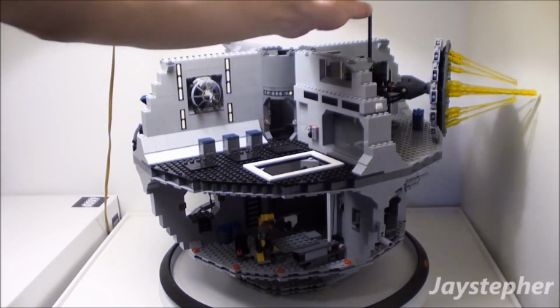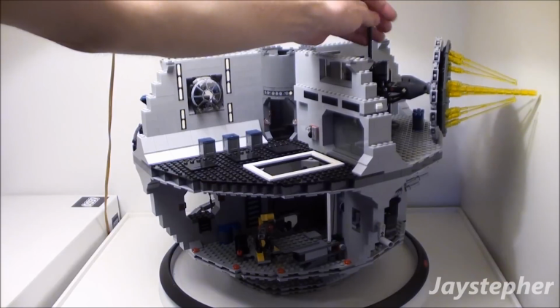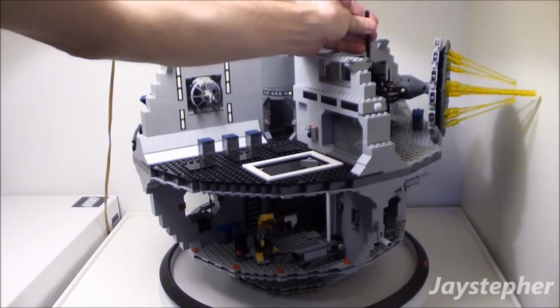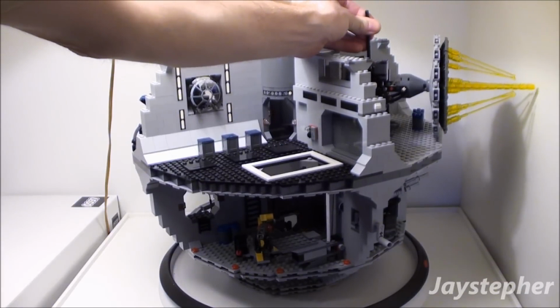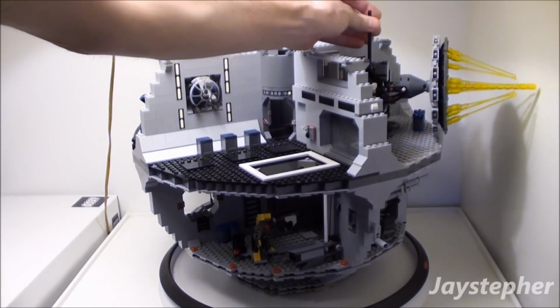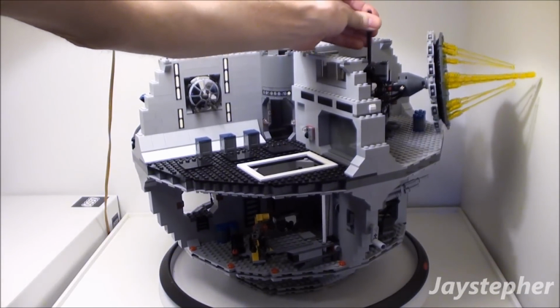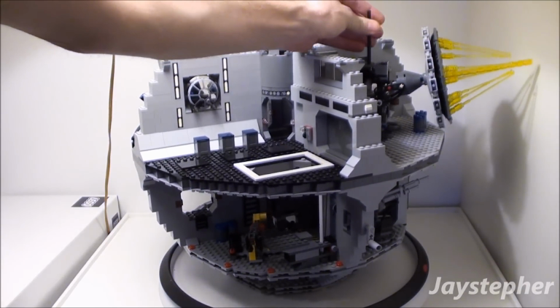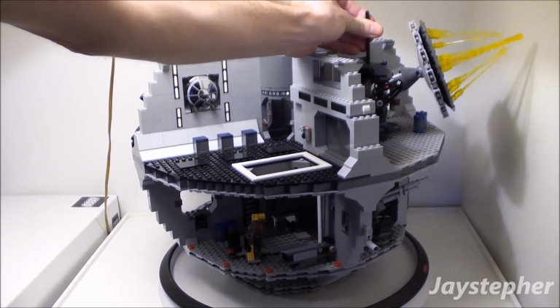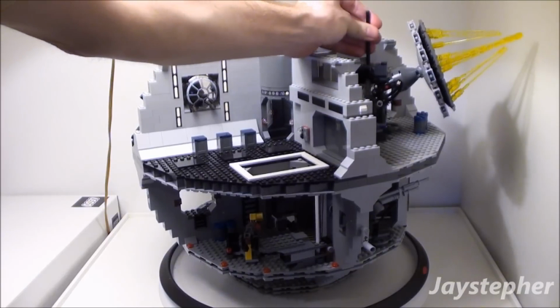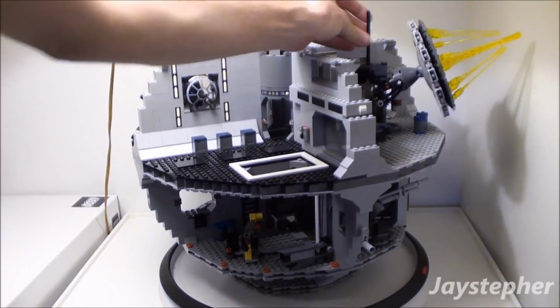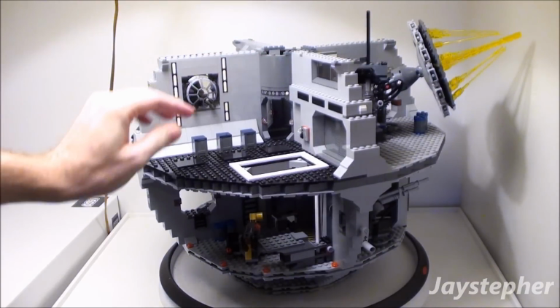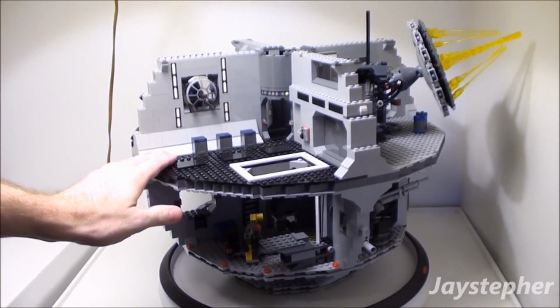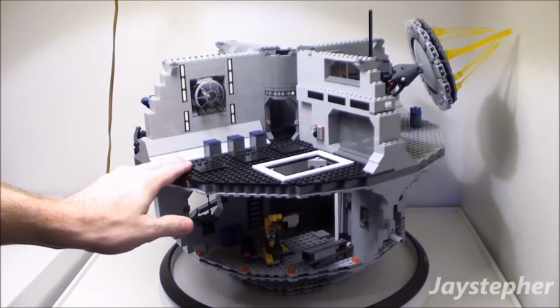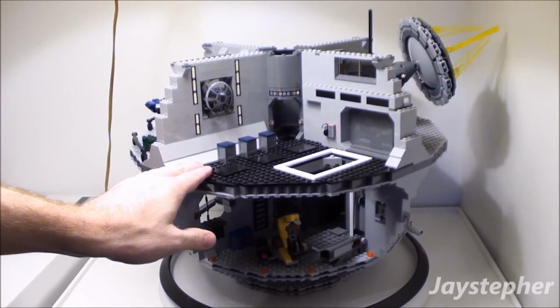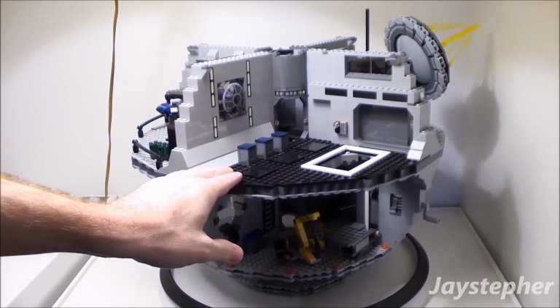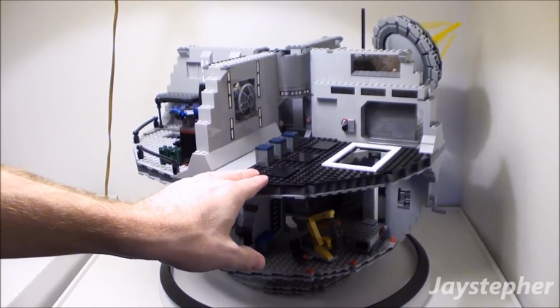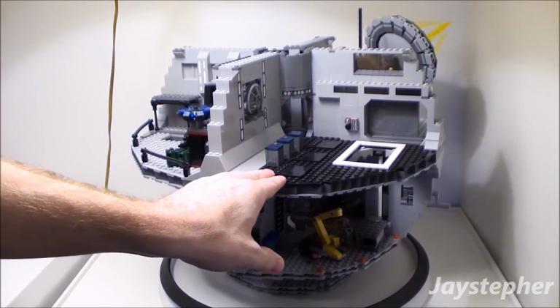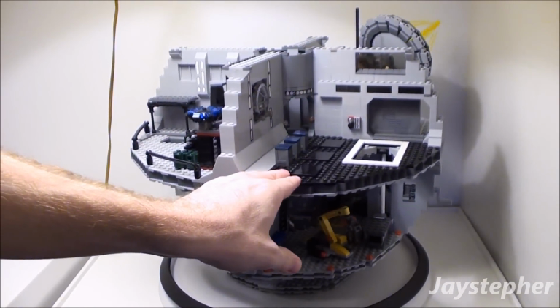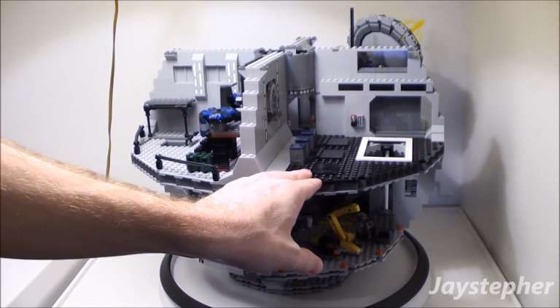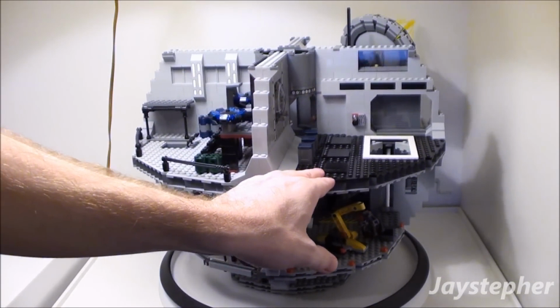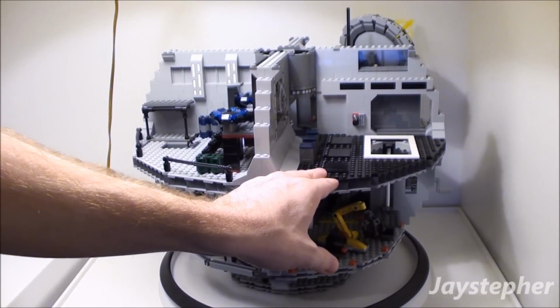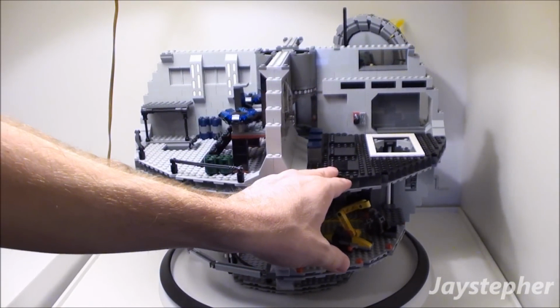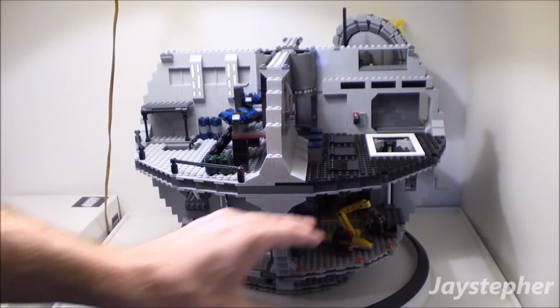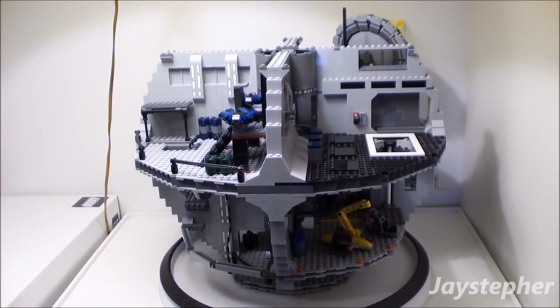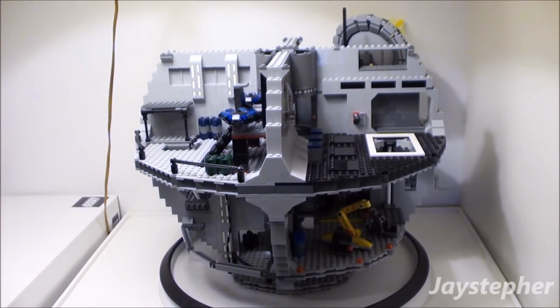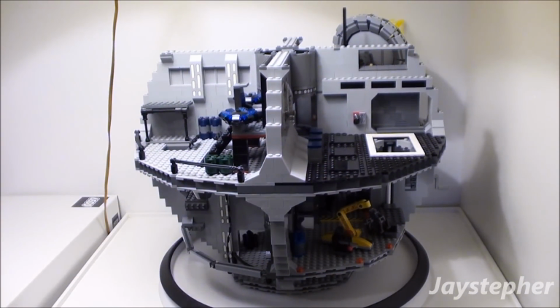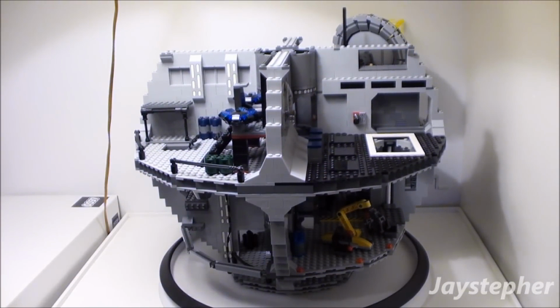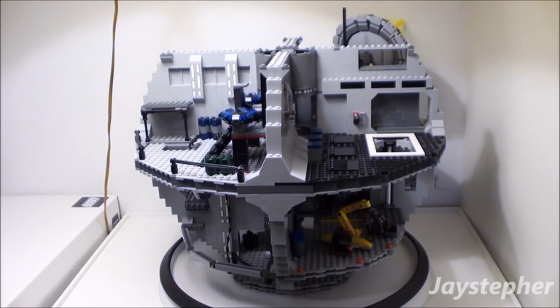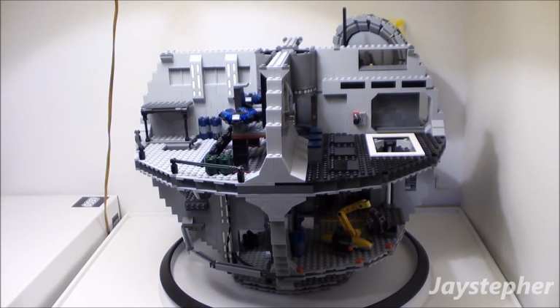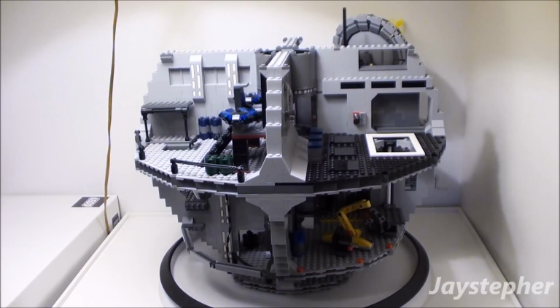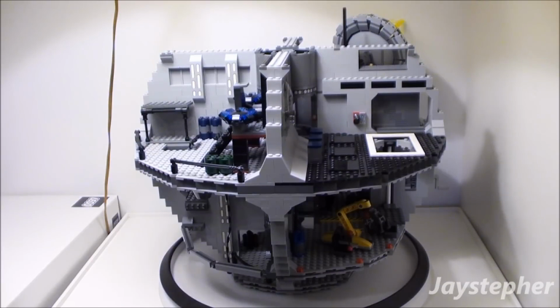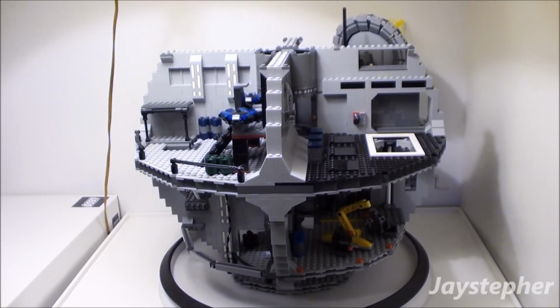But it does raise up. Let me see if I can tip it up enough to where I can... There we go. It's as far as it will go, but it is a nice set.